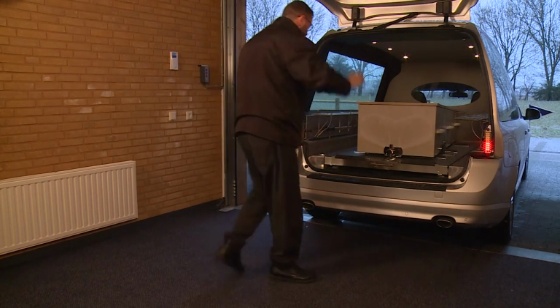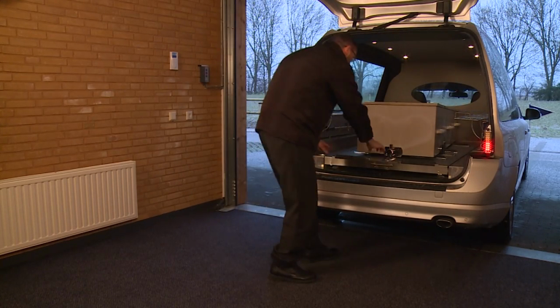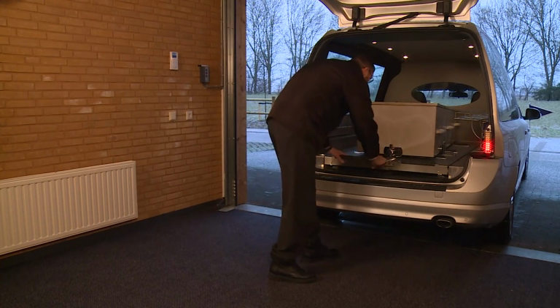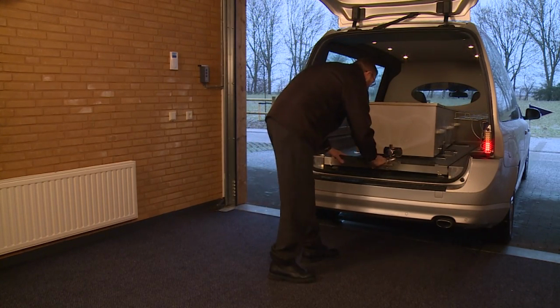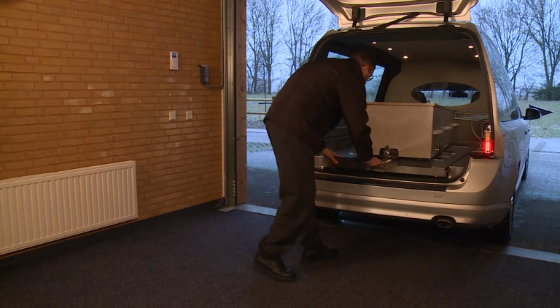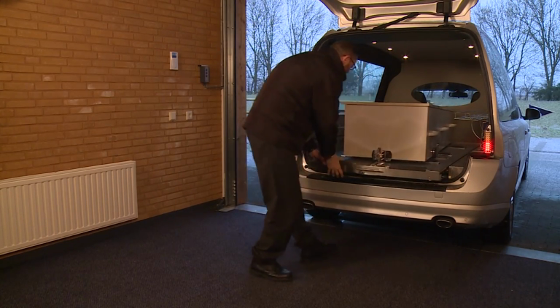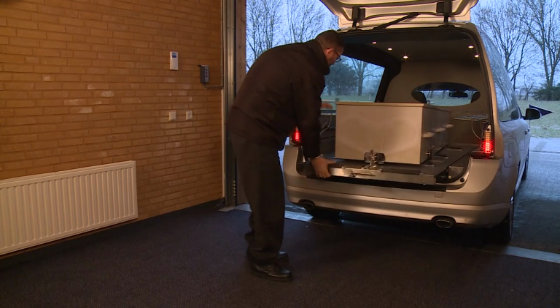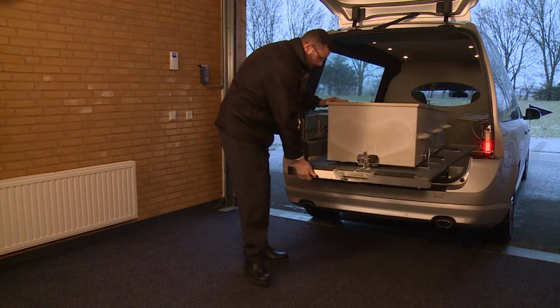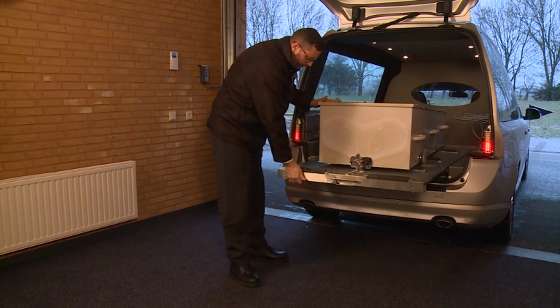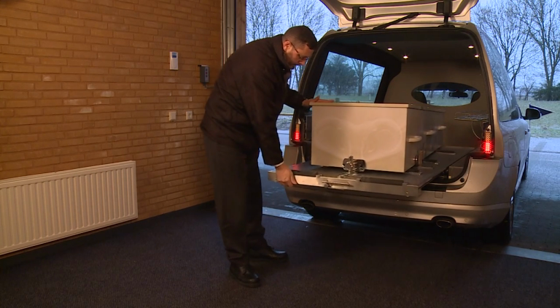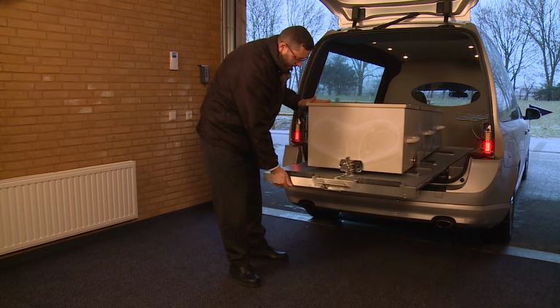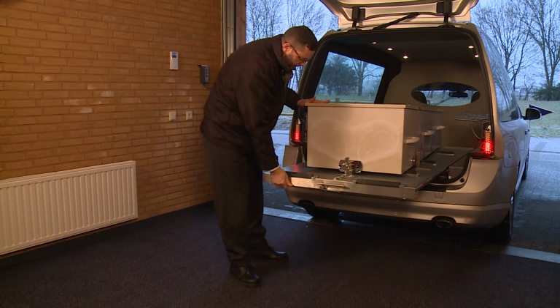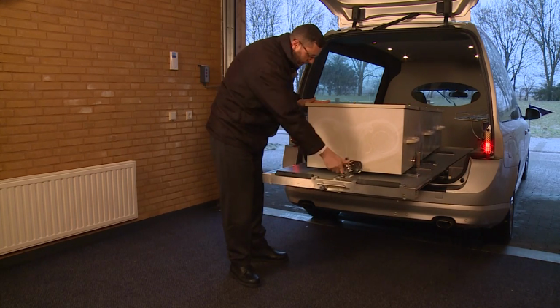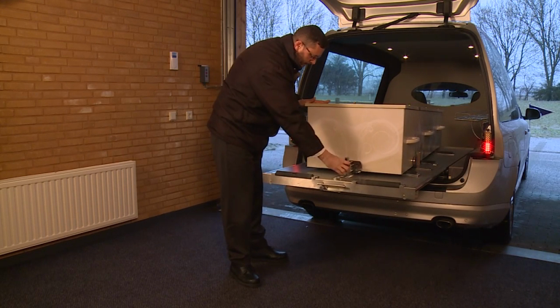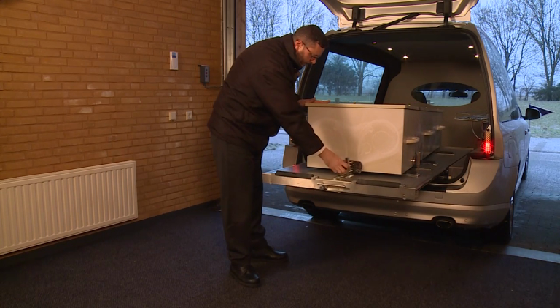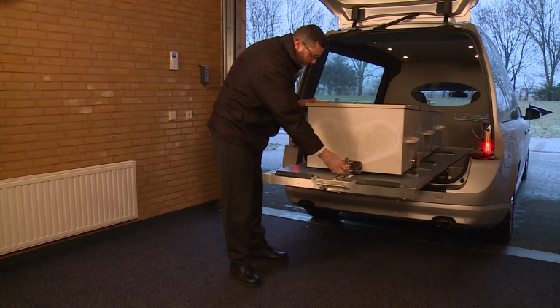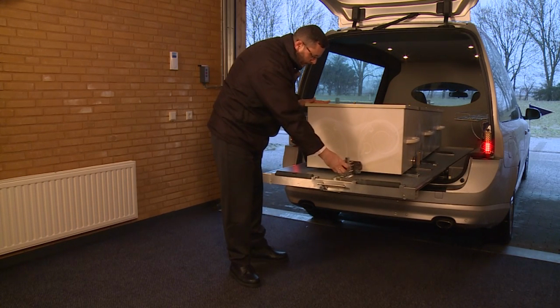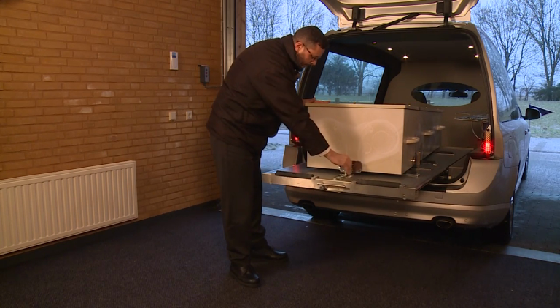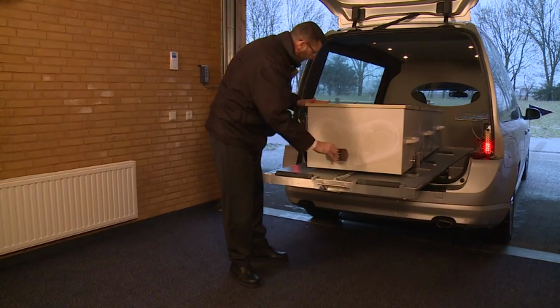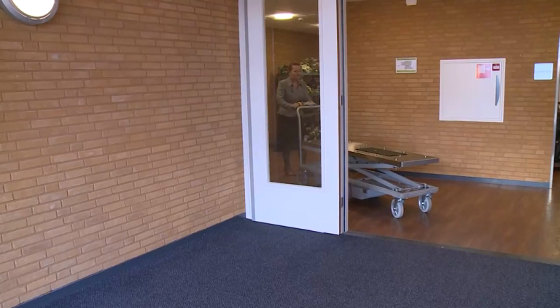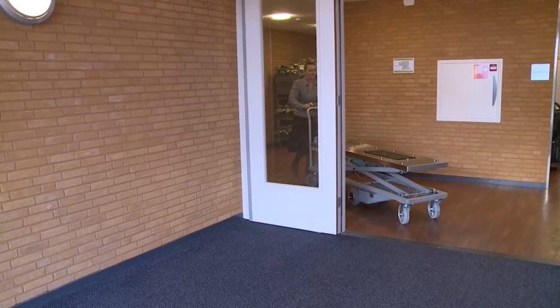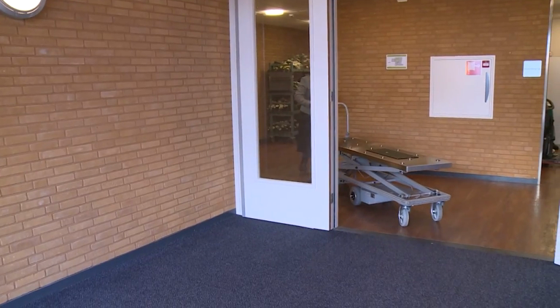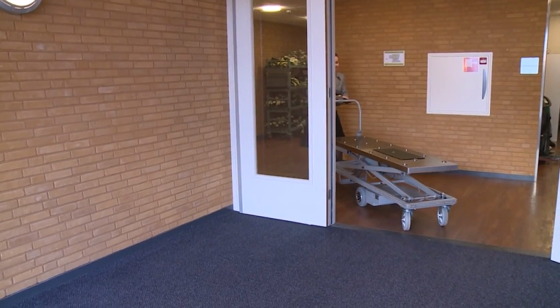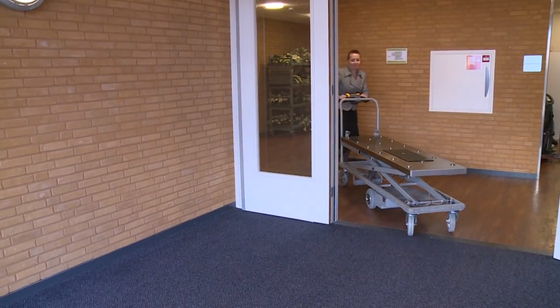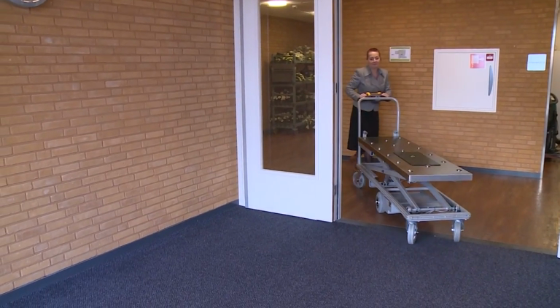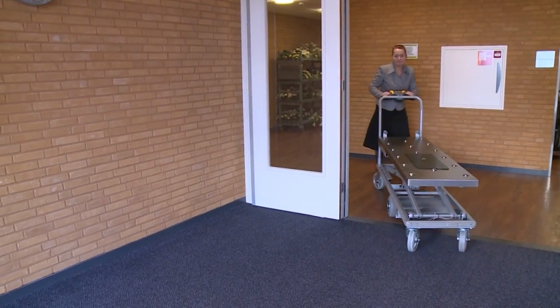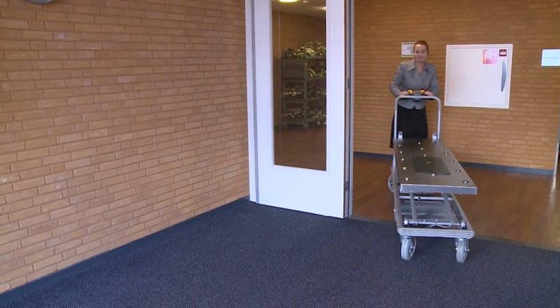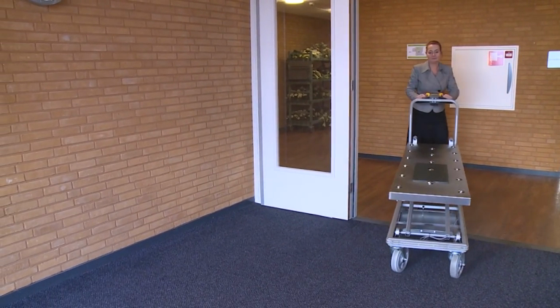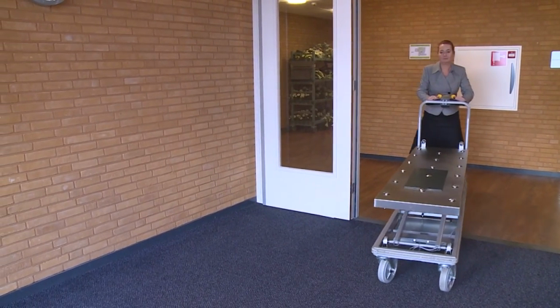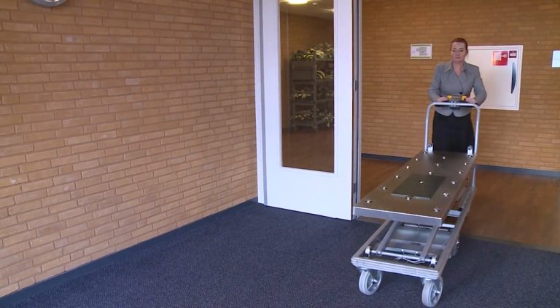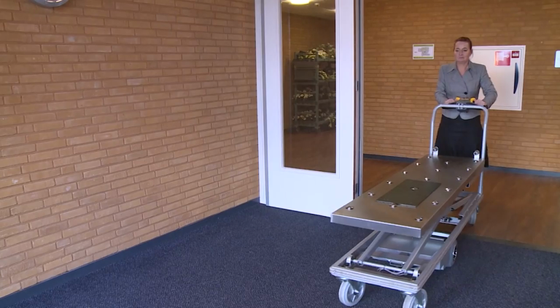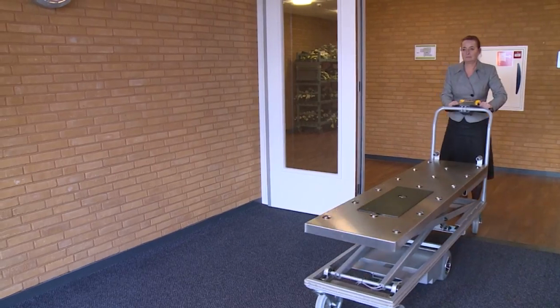The manual moving of coffins can put a great strain on employees and can have serious health and safety implications. The DFW electric lift trolley makes sure that manual lifting is no longer necessary at a crematorium.